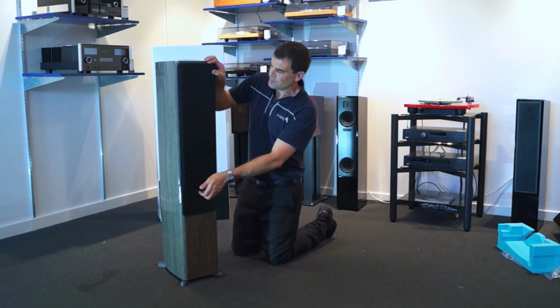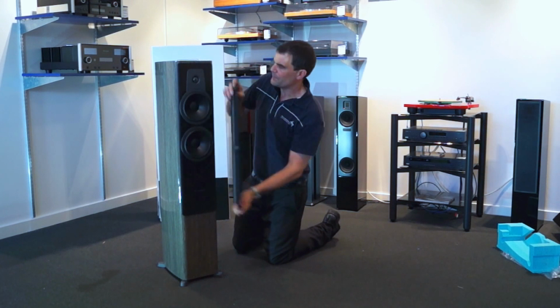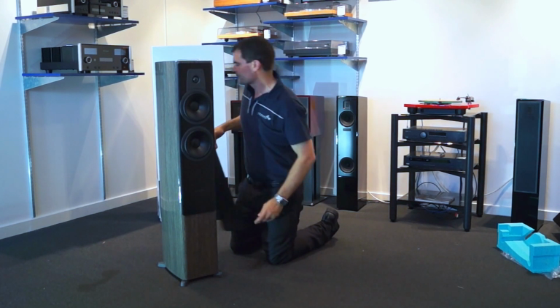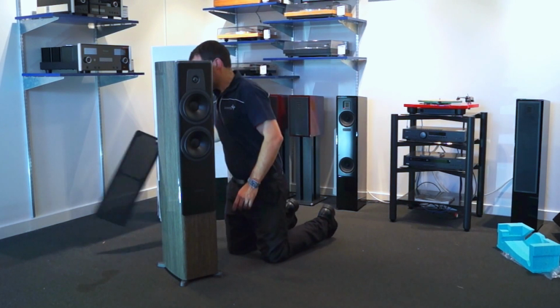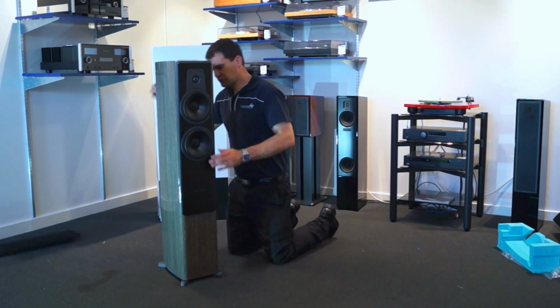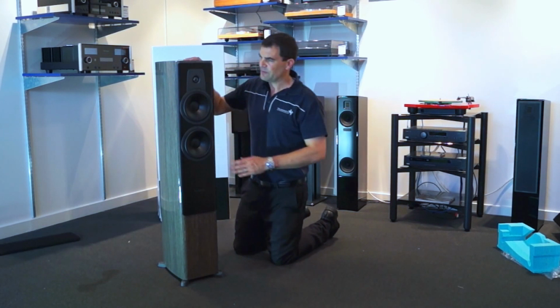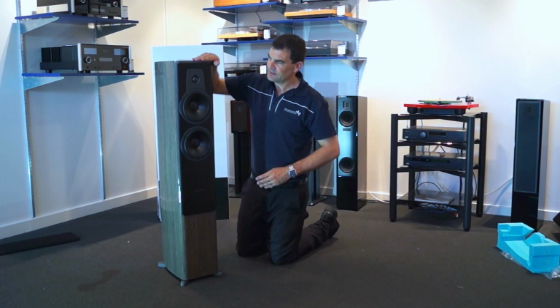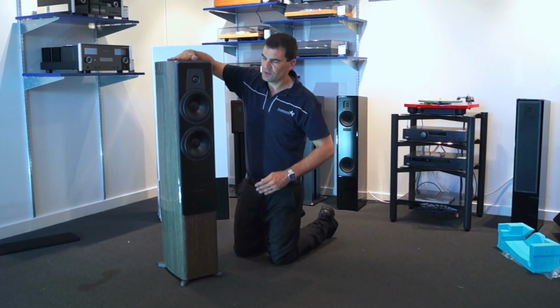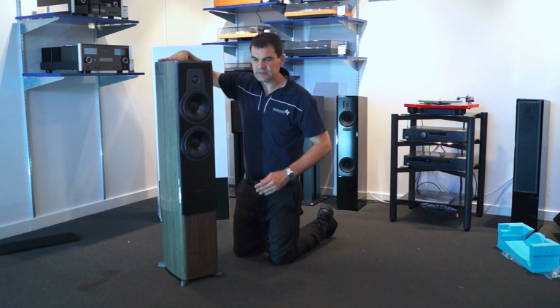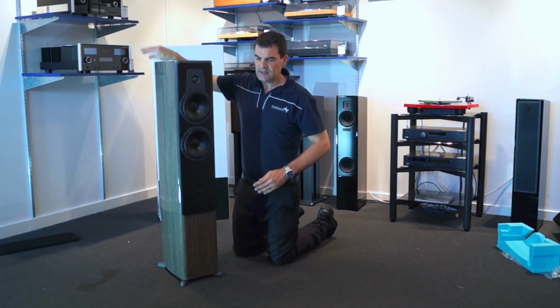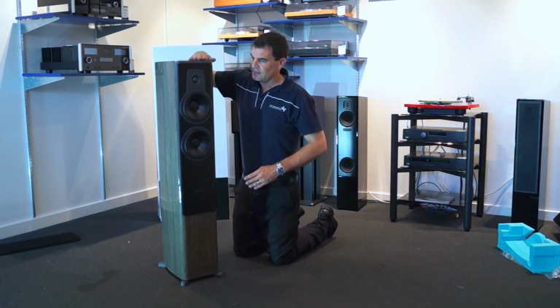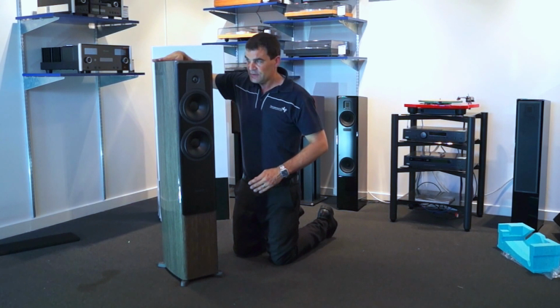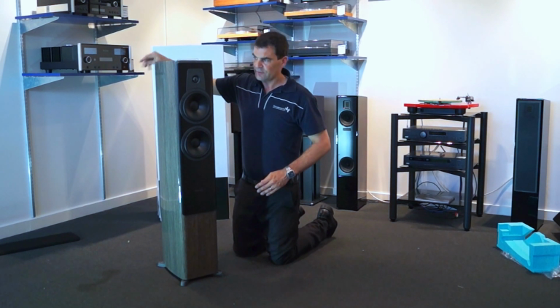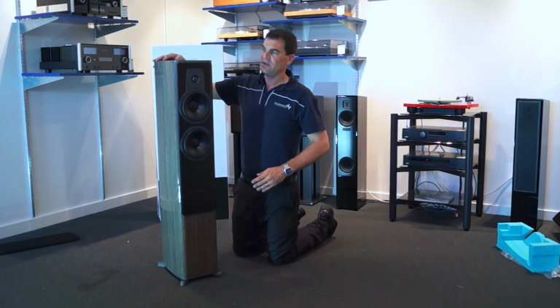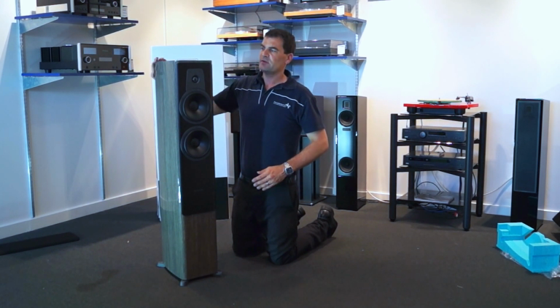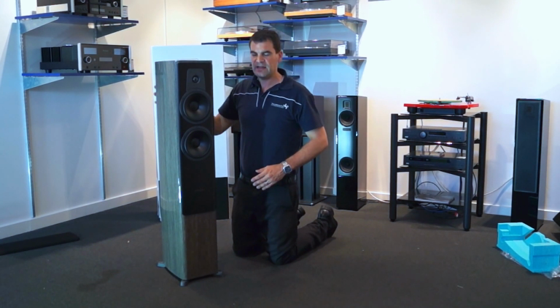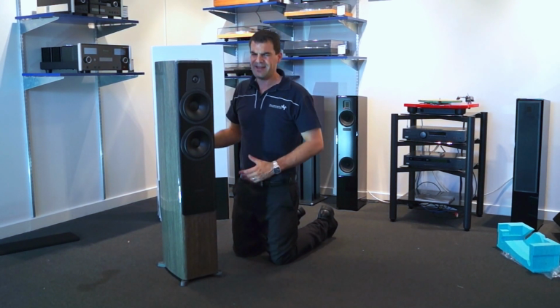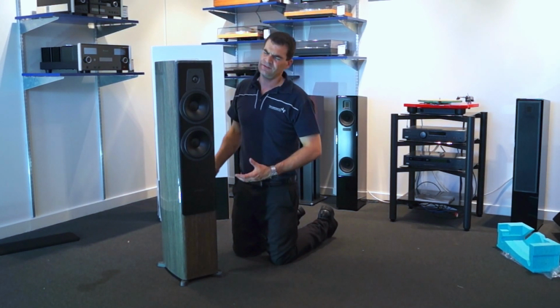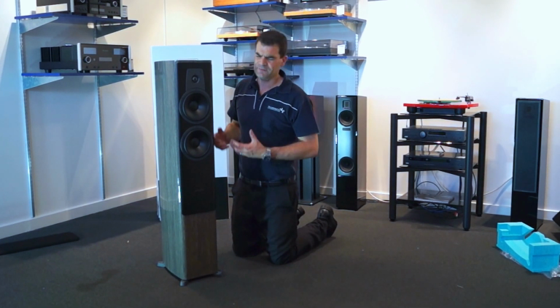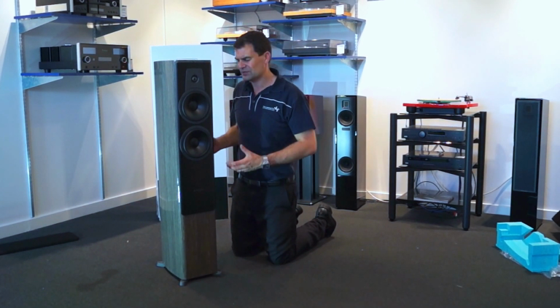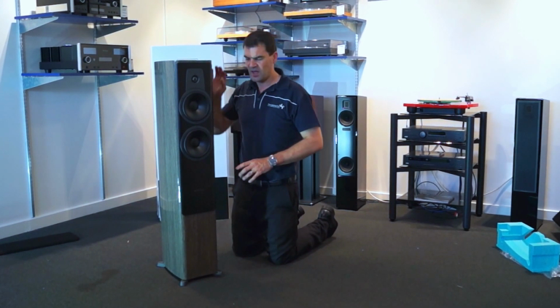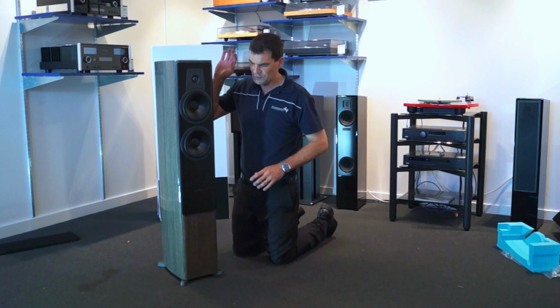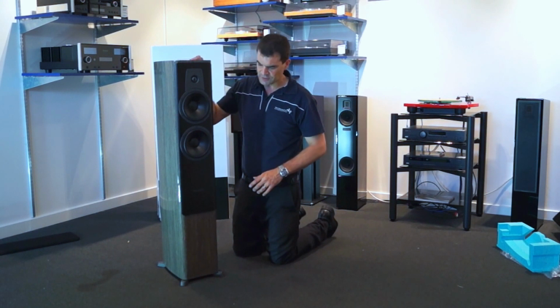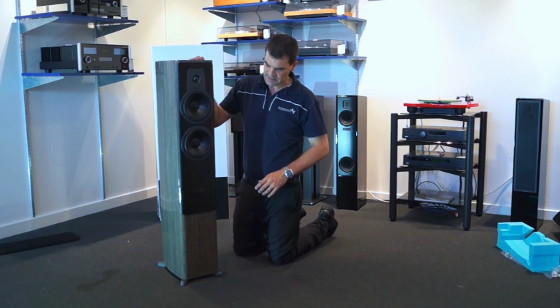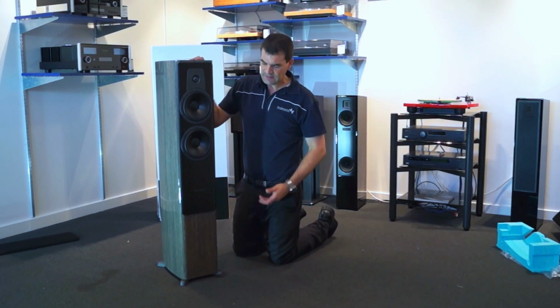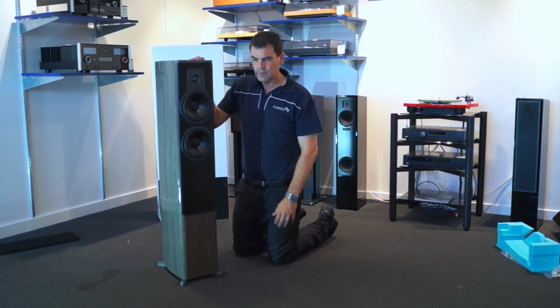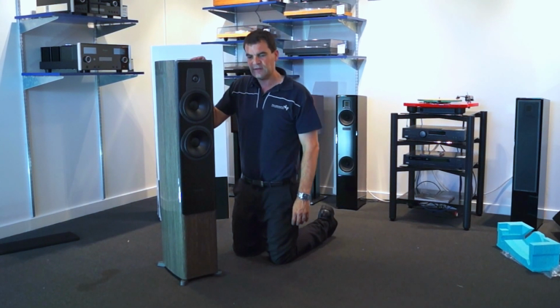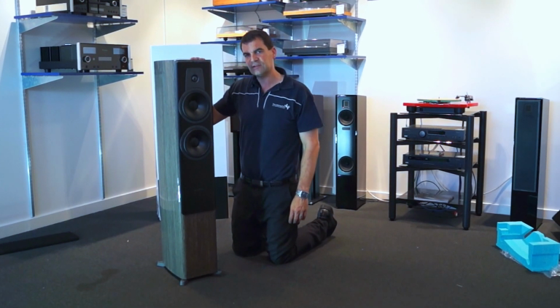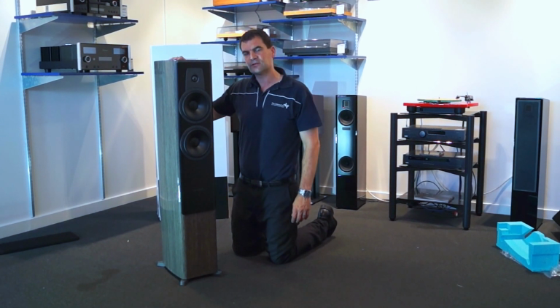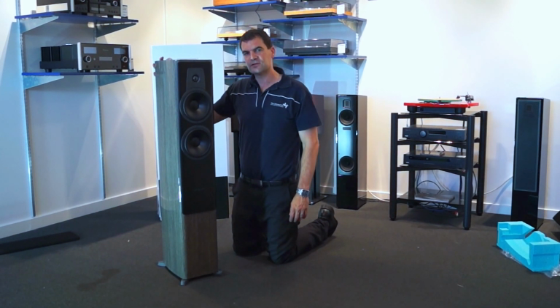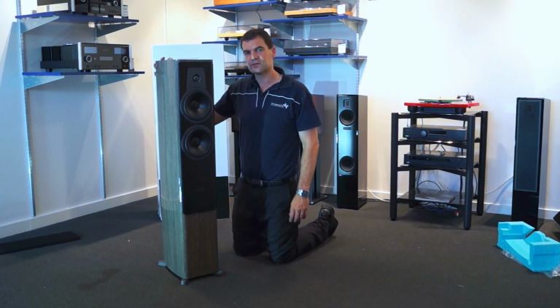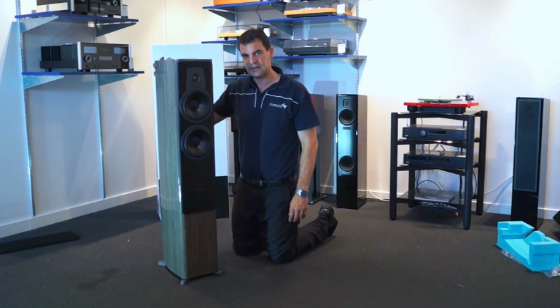These beautiful speakers — the Contour 30s from Dynaudio — are handmade, hand-glossed, and hand-finished. They are a treasure of a speaker, unboxed here at The Listening Post in Christchurch, New Zealand.